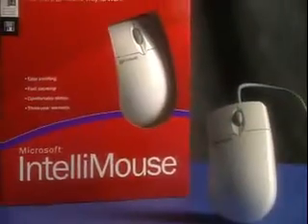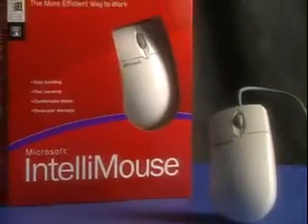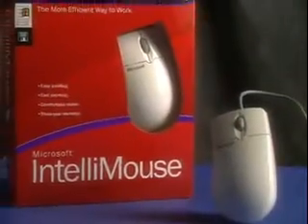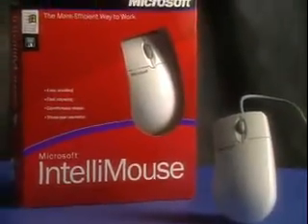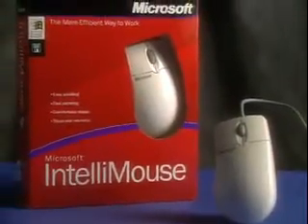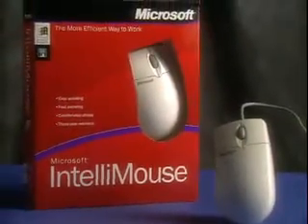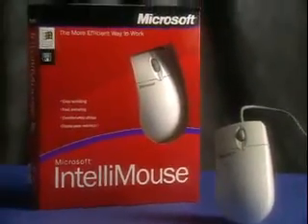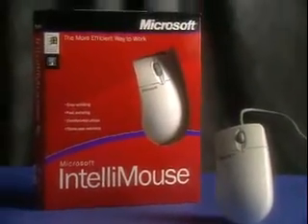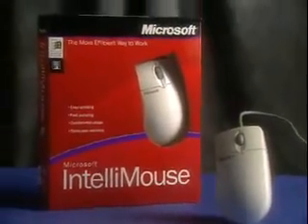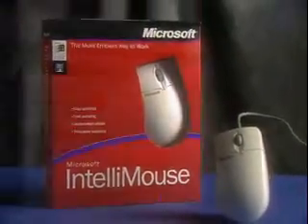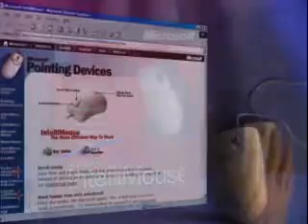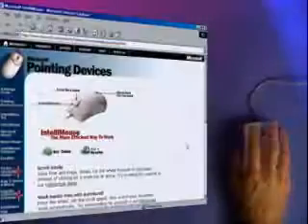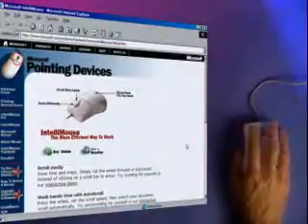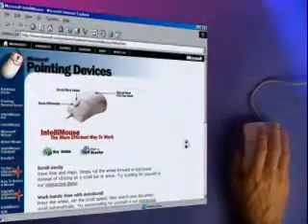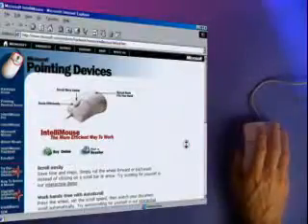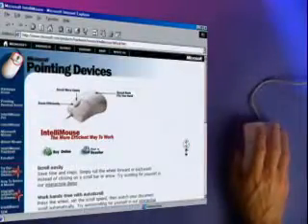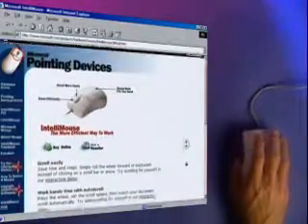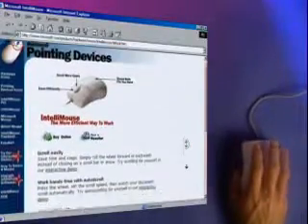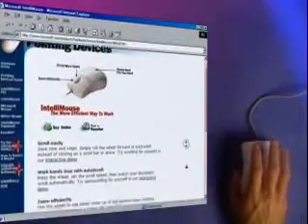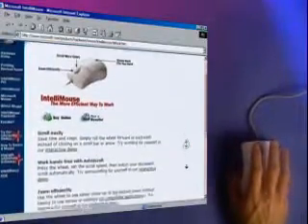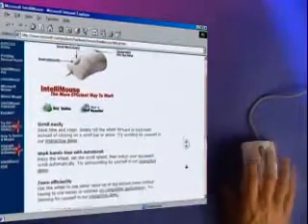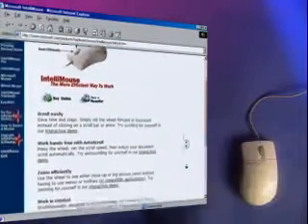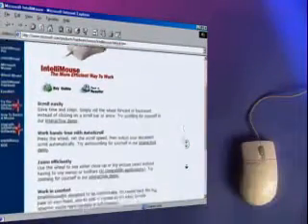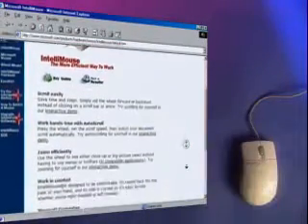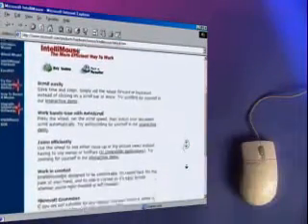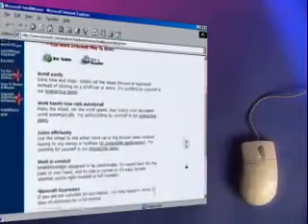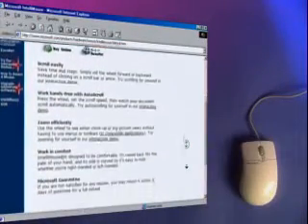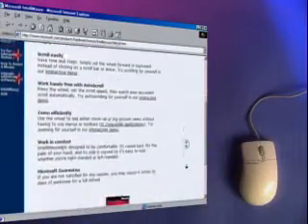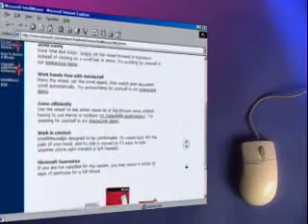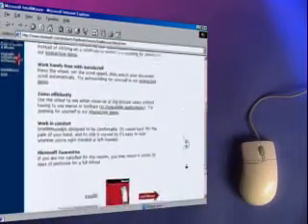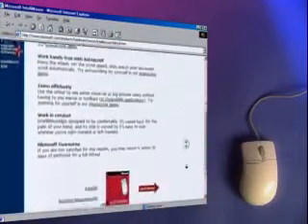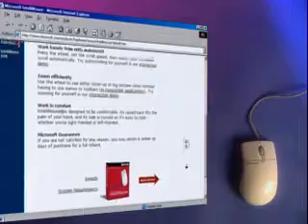And then there's the IntelliMouse, the more efficient way to work. With auto-scroll, just press the wheel, set a speed, and watch your document scroll — no hands.